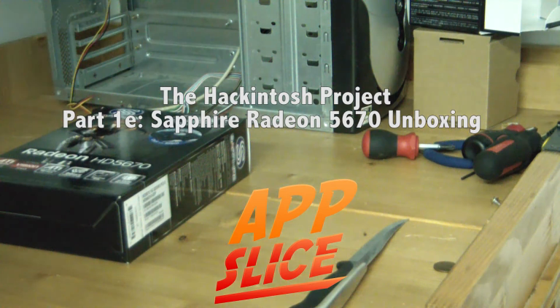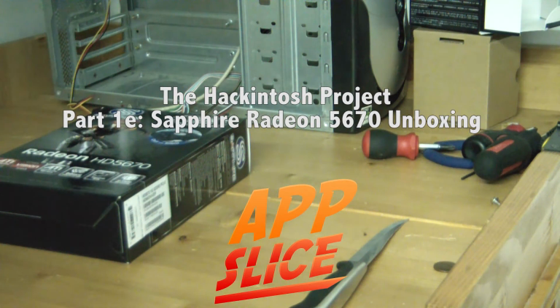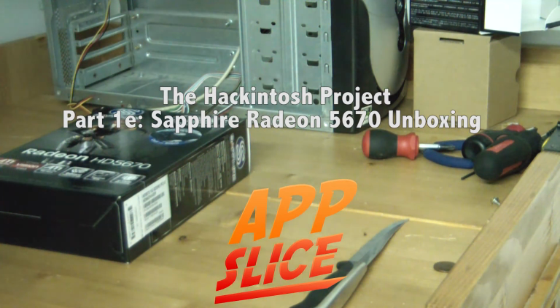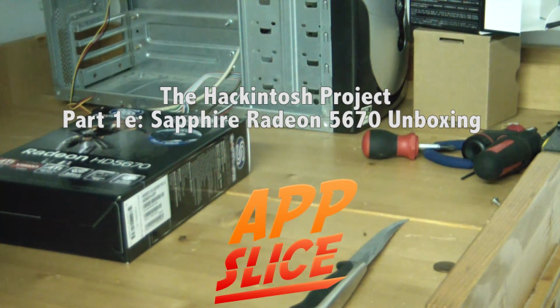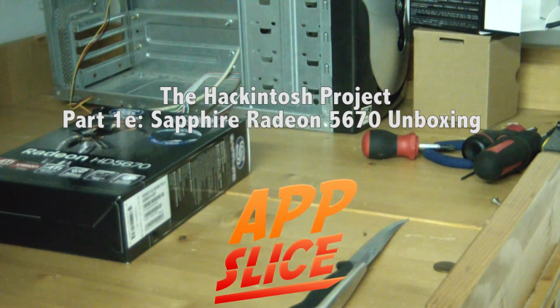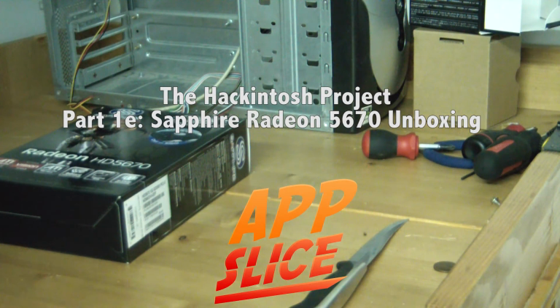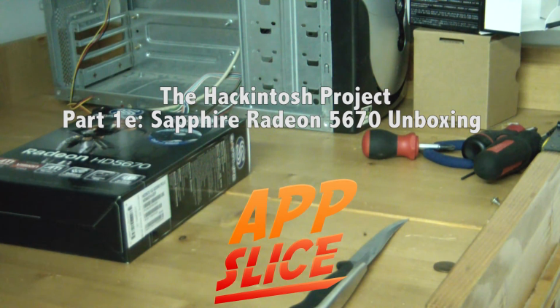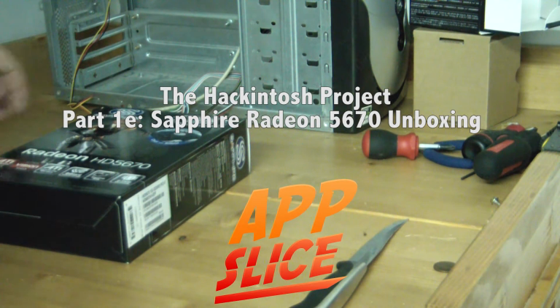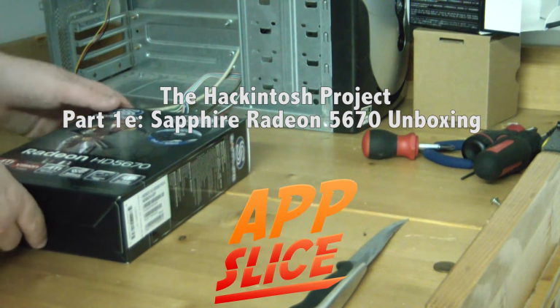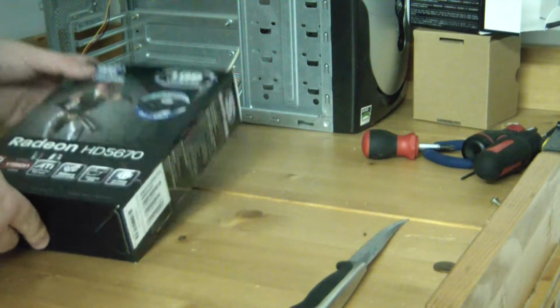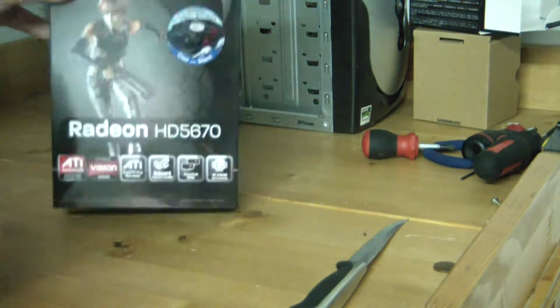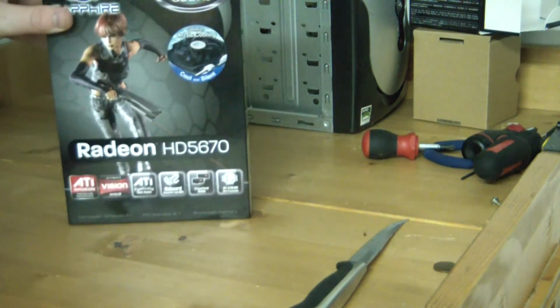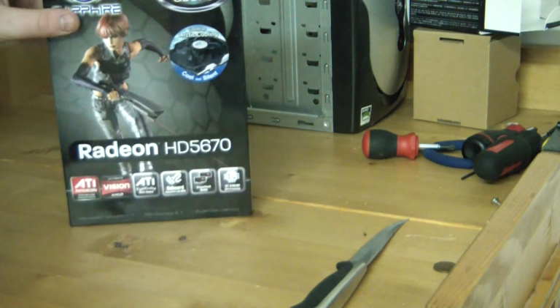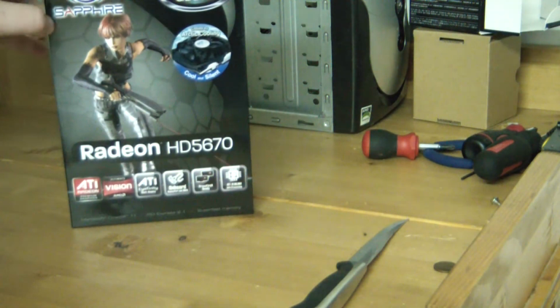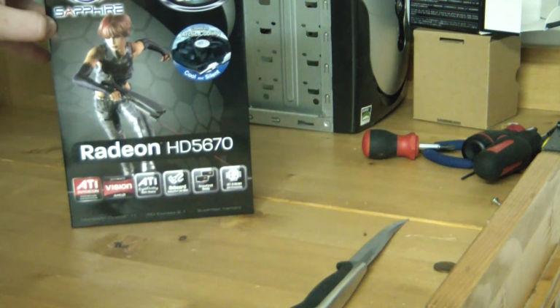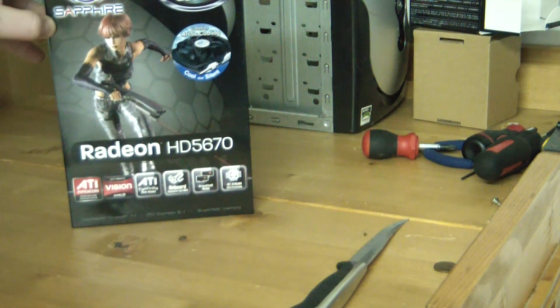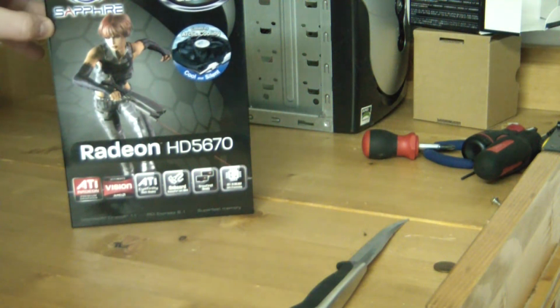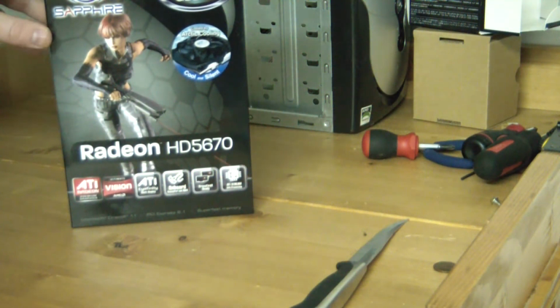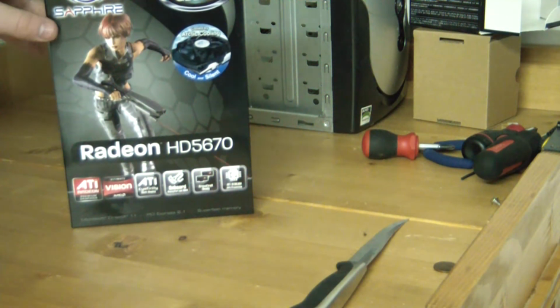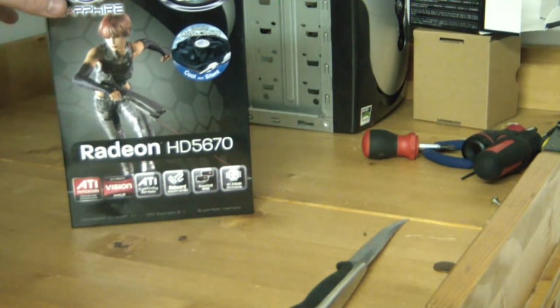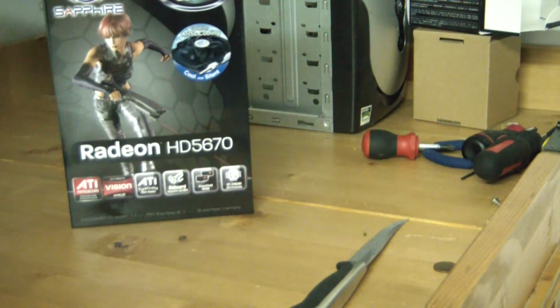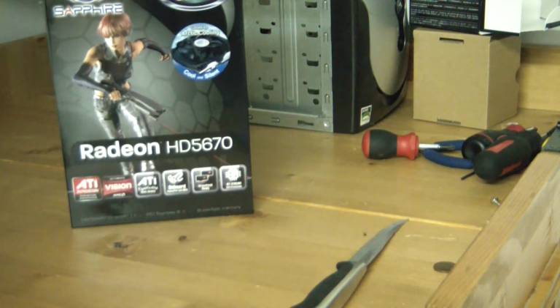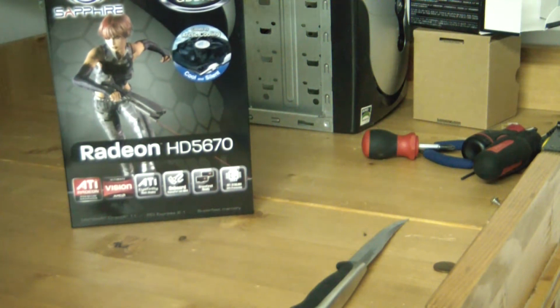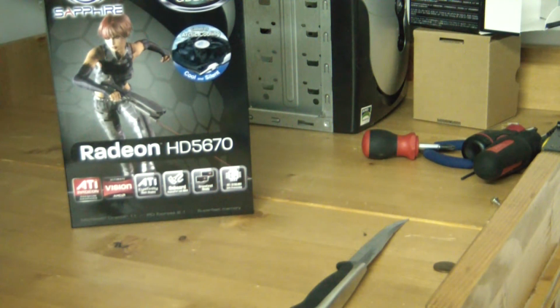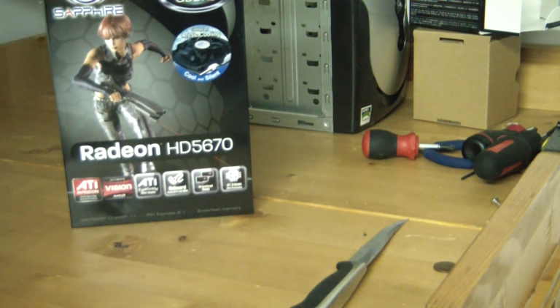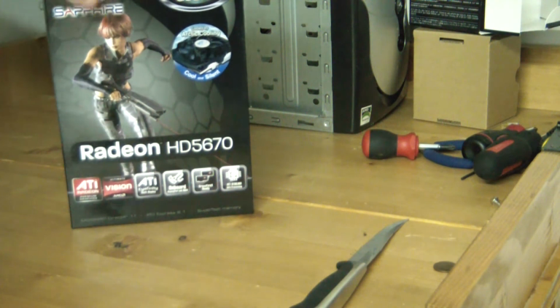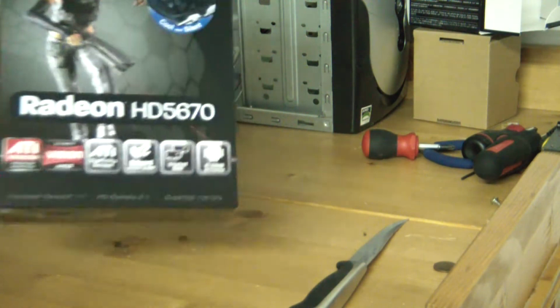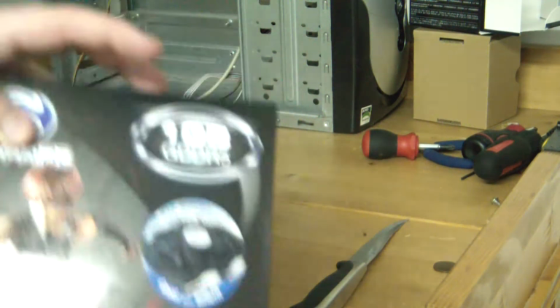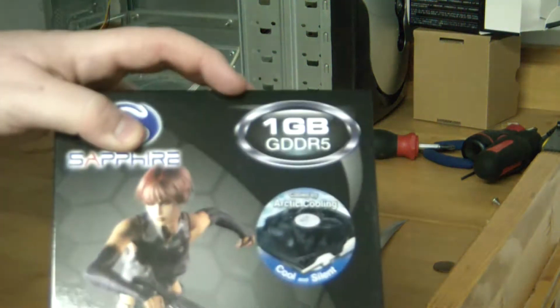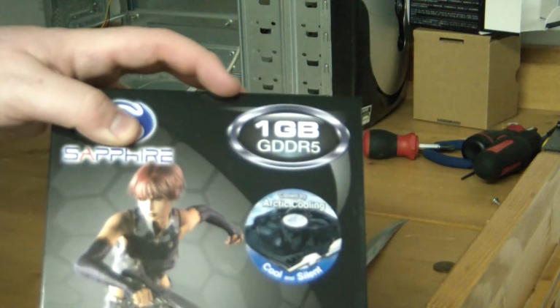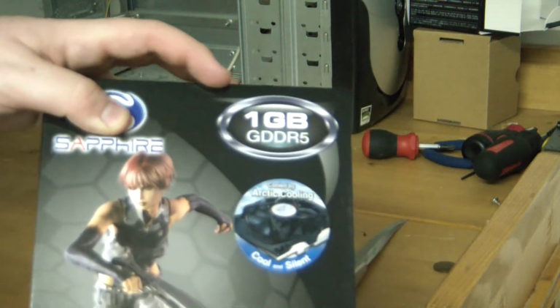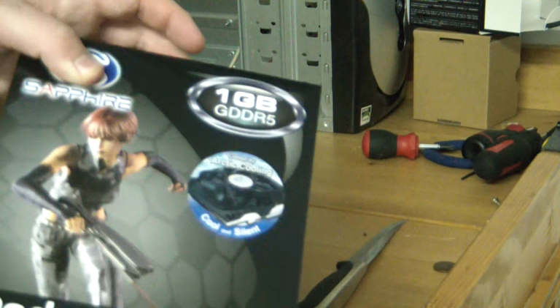How's it going everyone? This is Justin from AppSlice and in this video I'm going to be doing an unboxing of the Sapphire ATI Radeon HD 5670 graphics card with 1GB of GDDR5 memory.